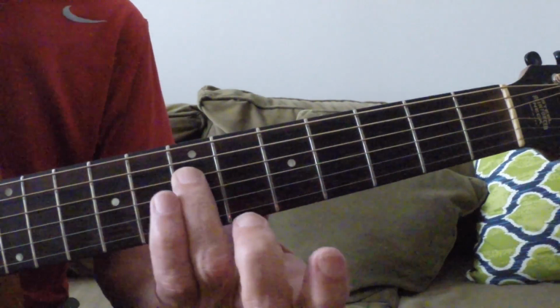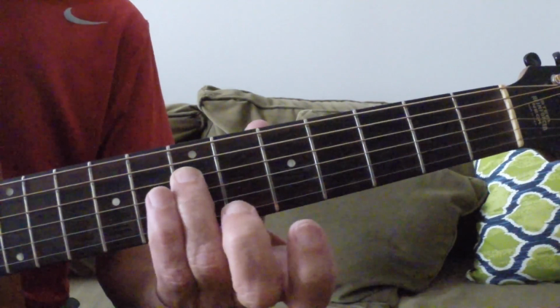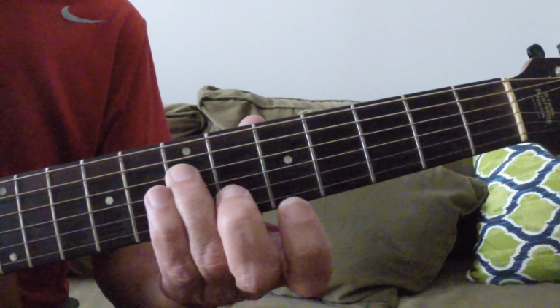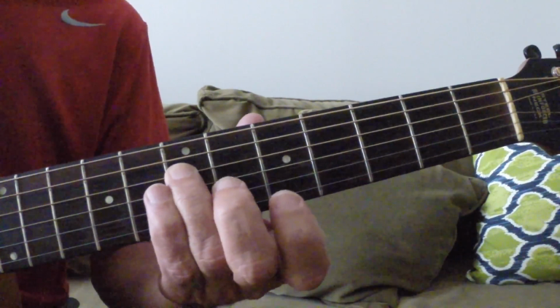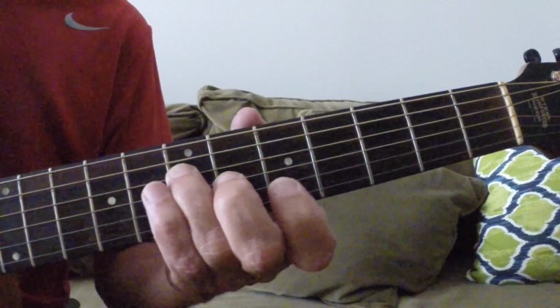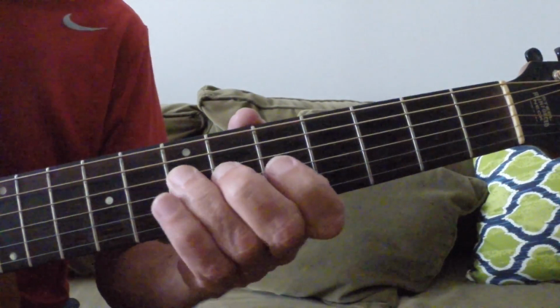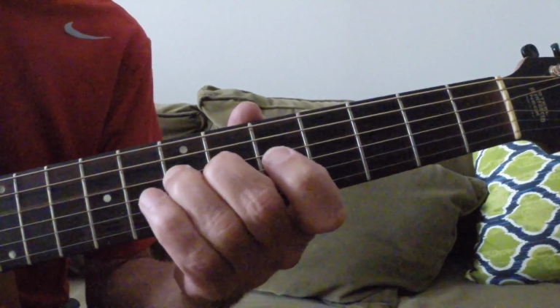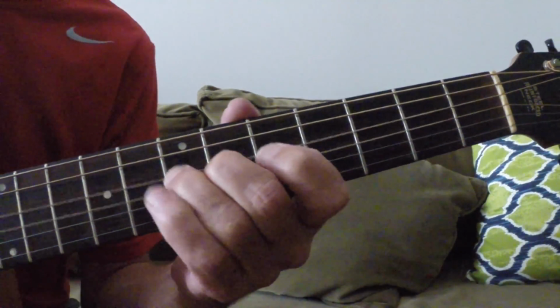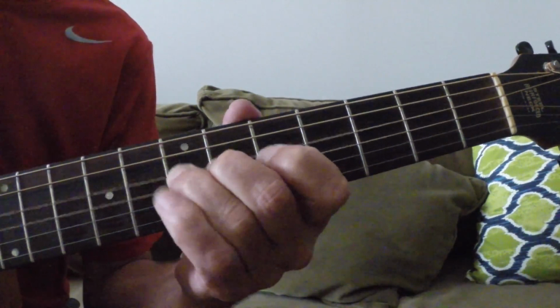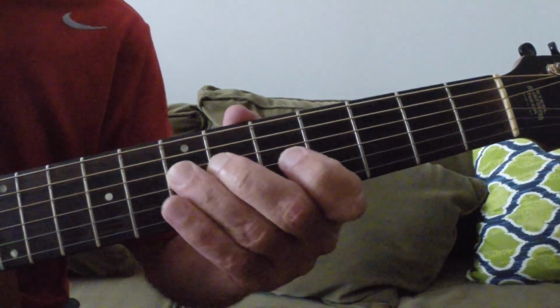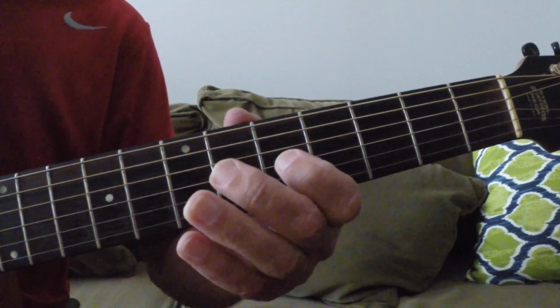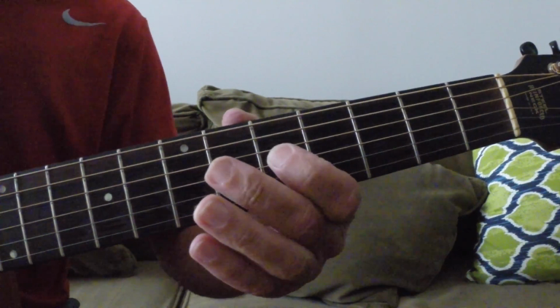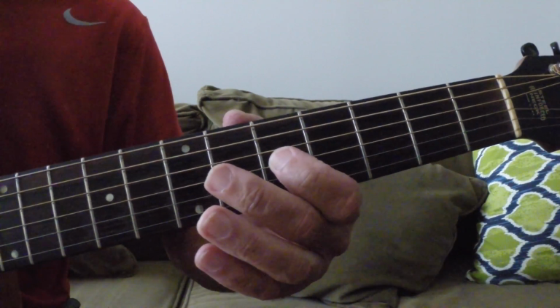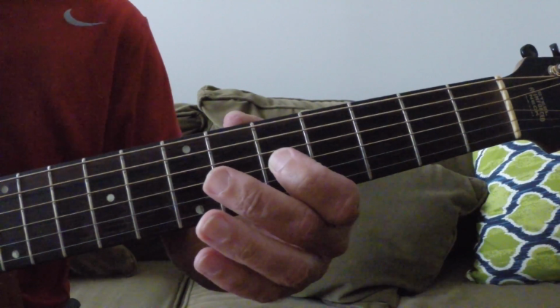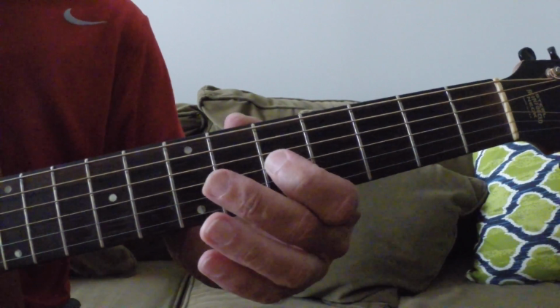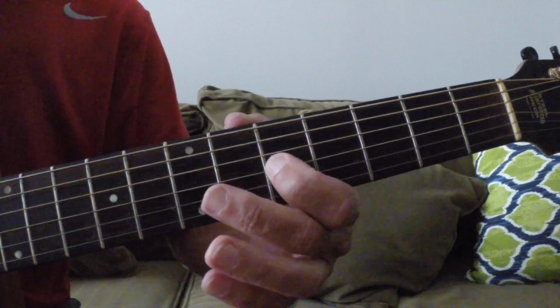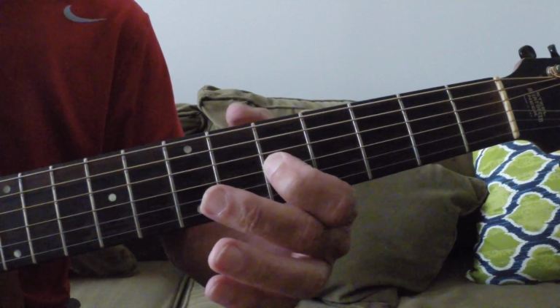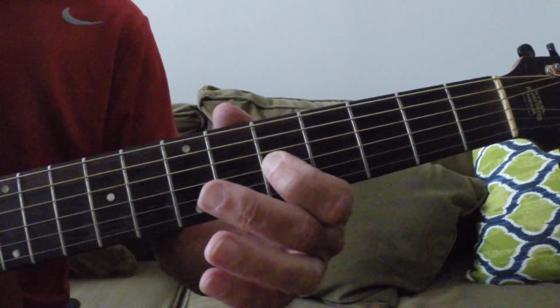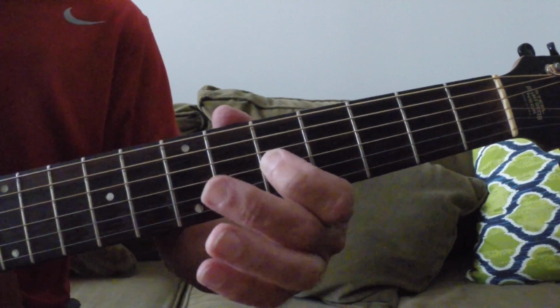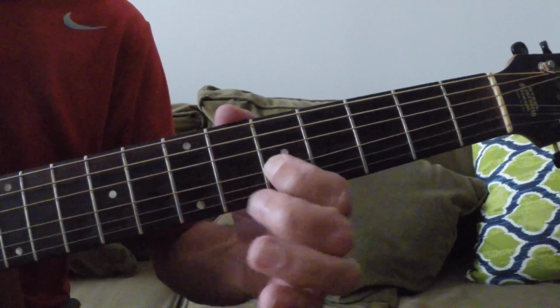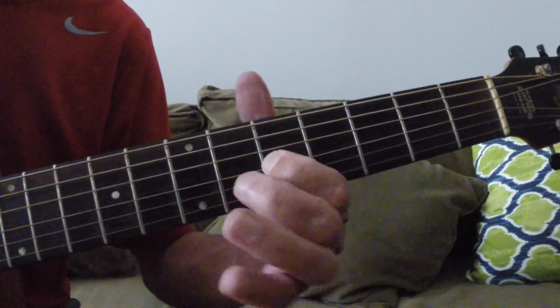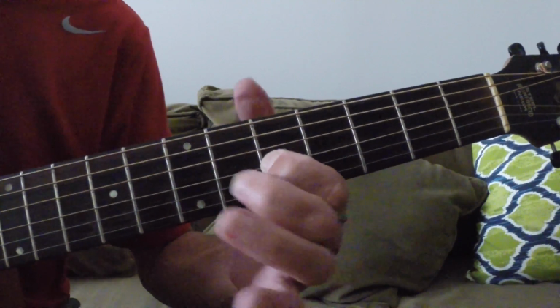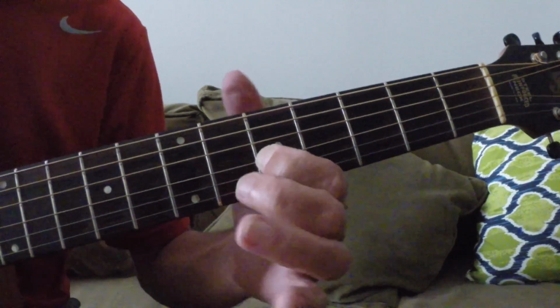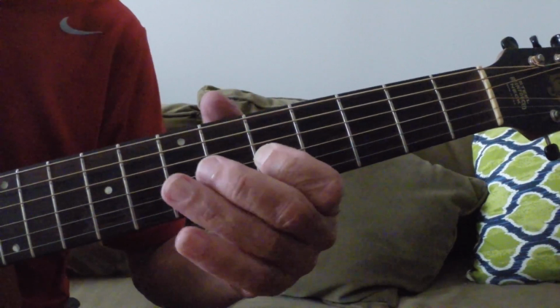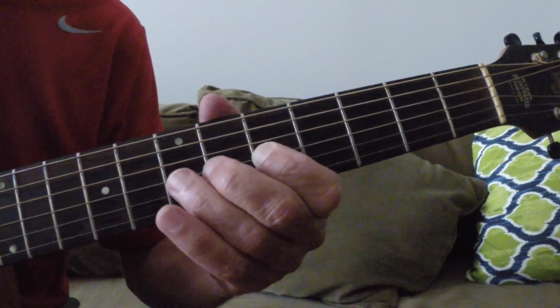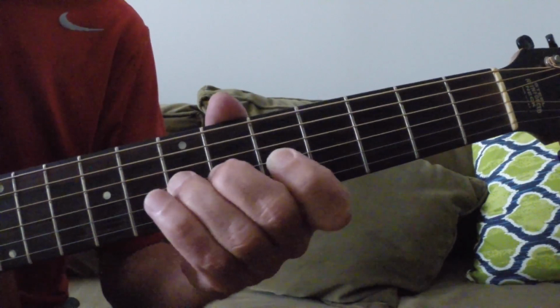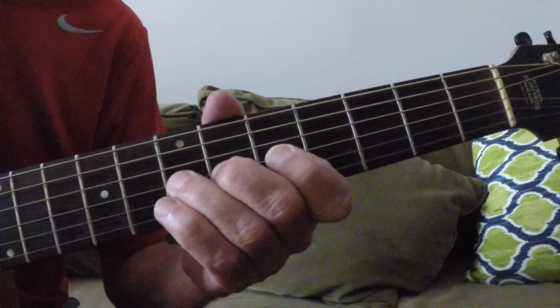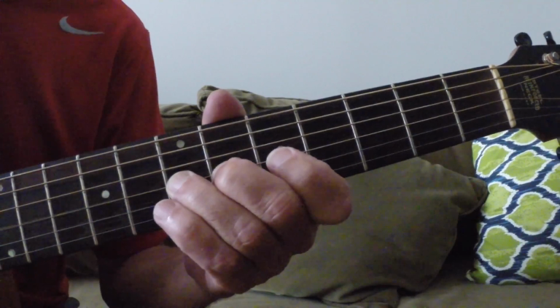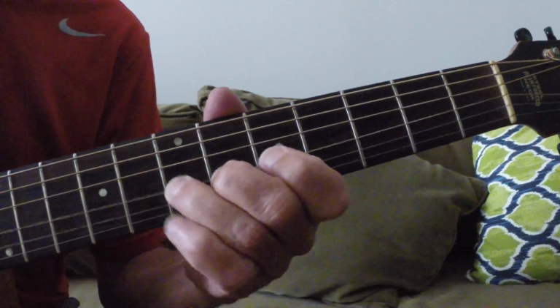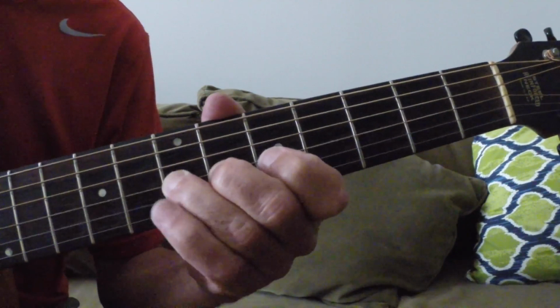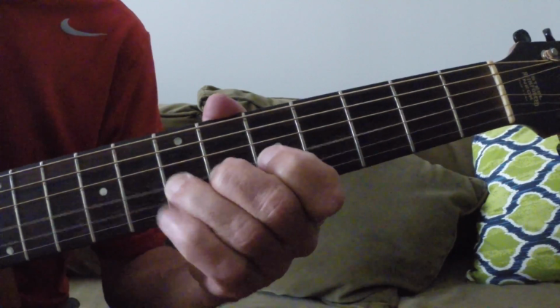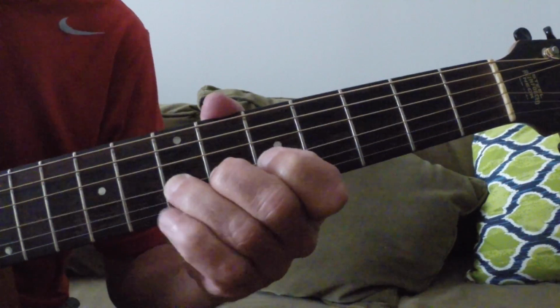Third finger on the seventh fret of the D string — that's your A. First finger on the fifth fret of the G string — that's your C, or we'll say a flat three. And third finger on the seventh fret — that's a D.